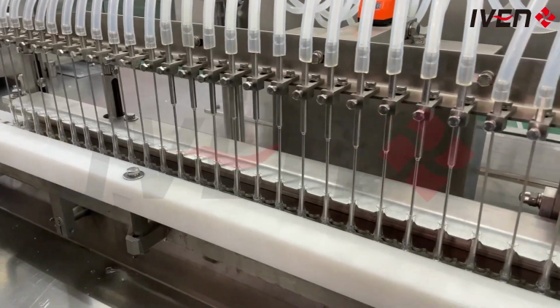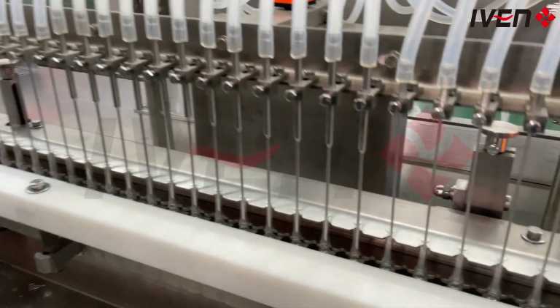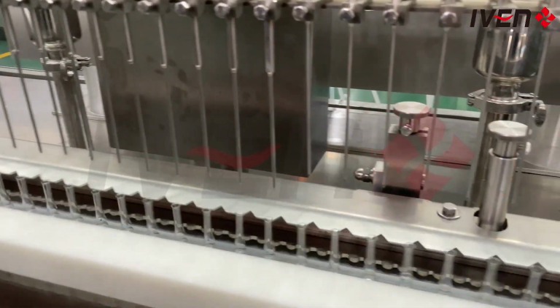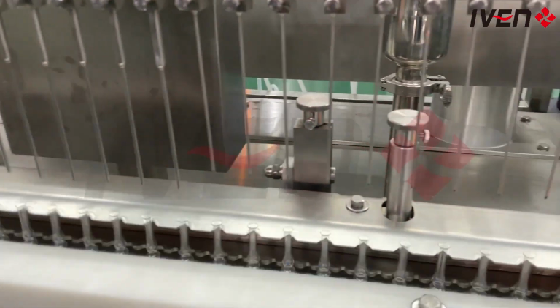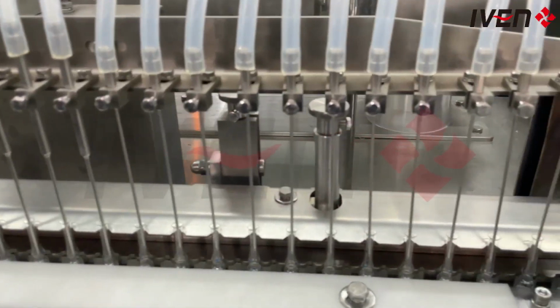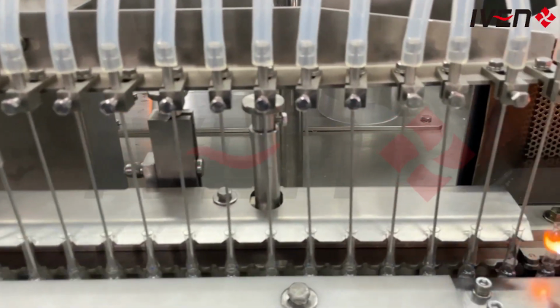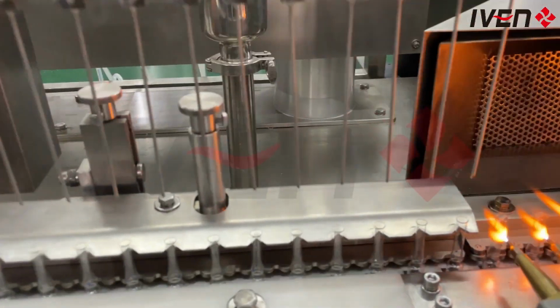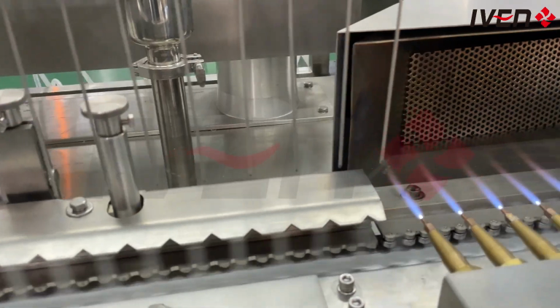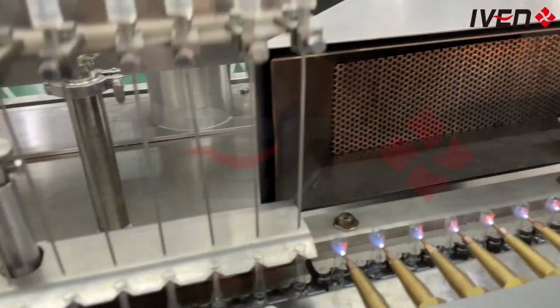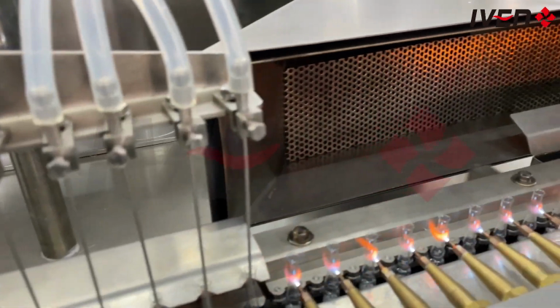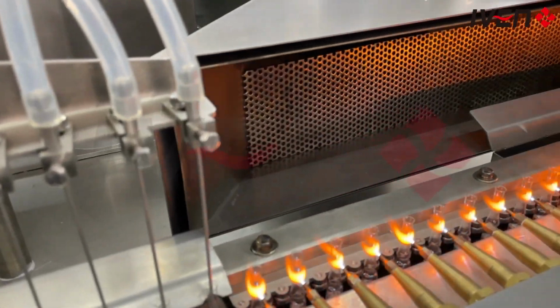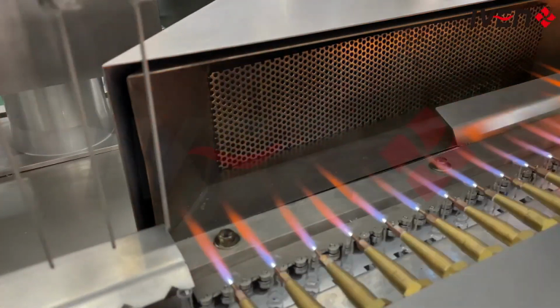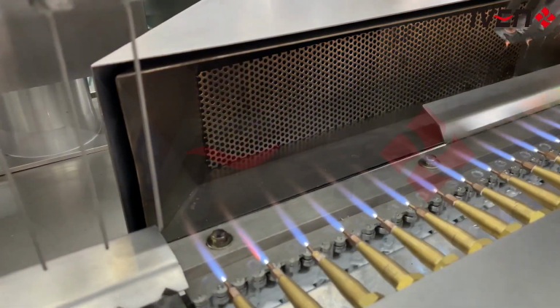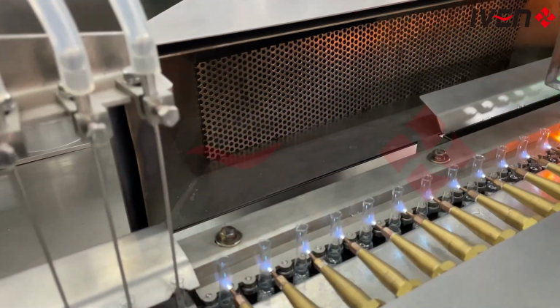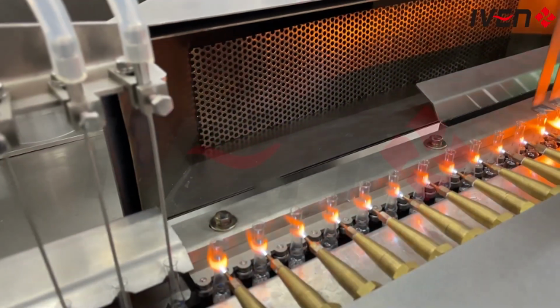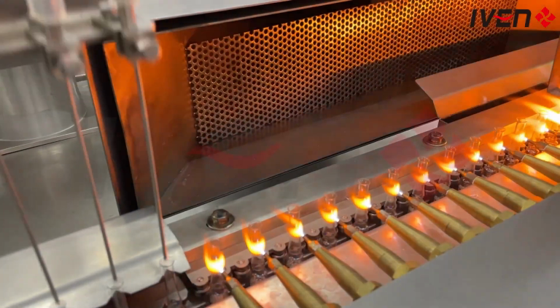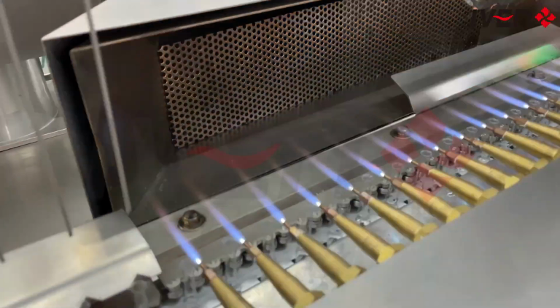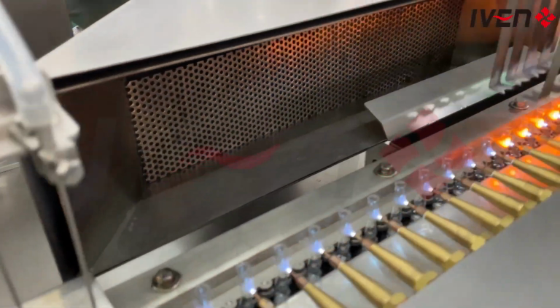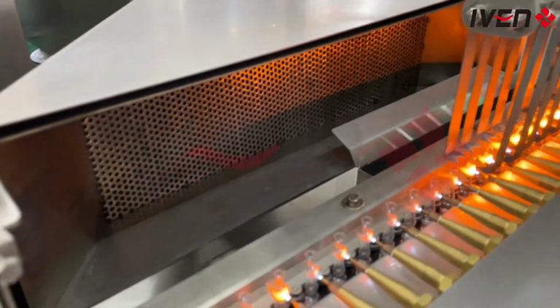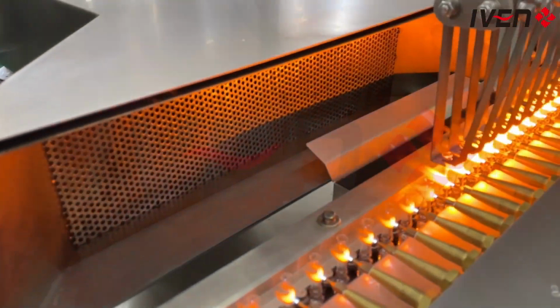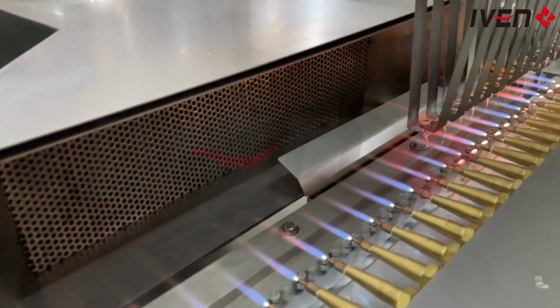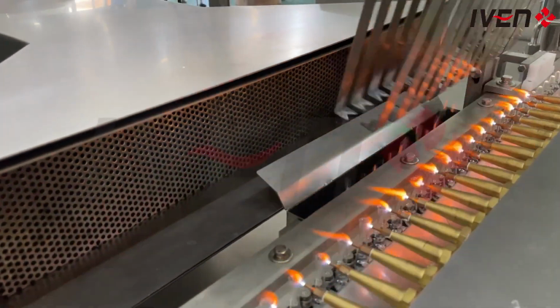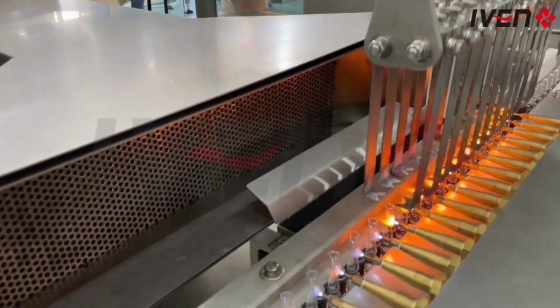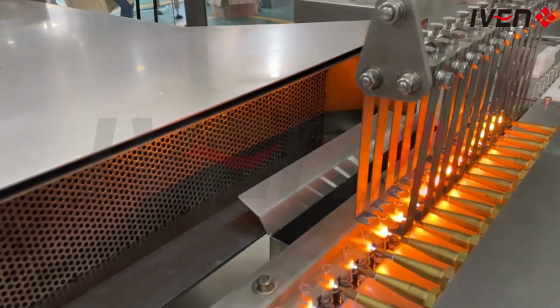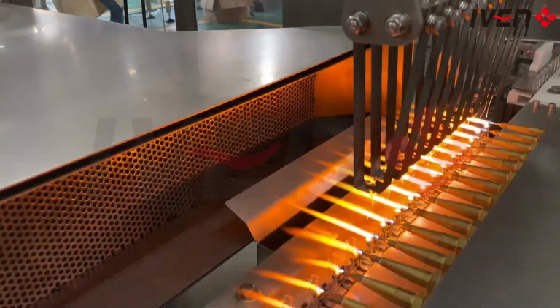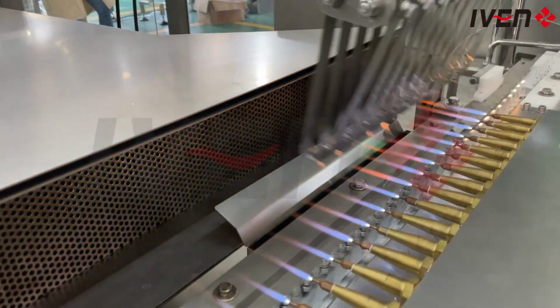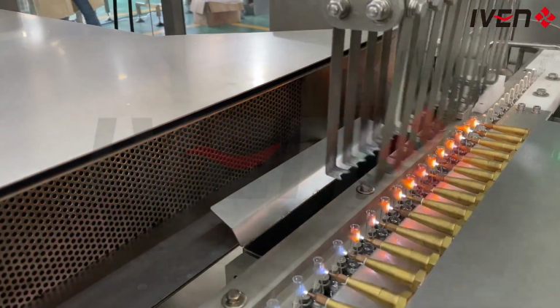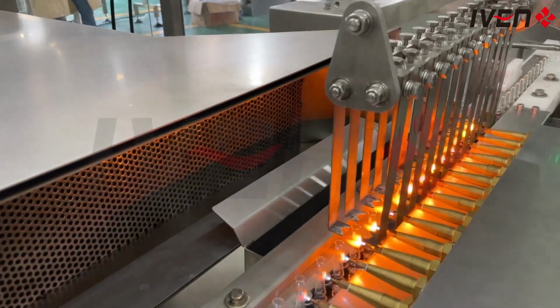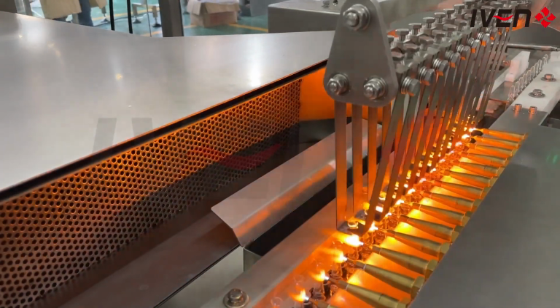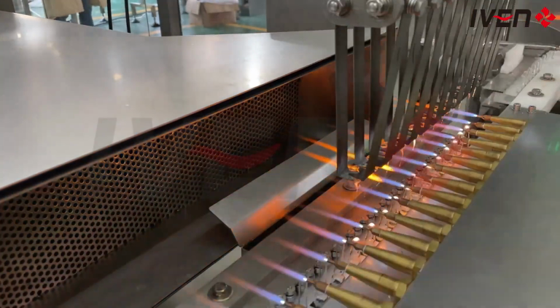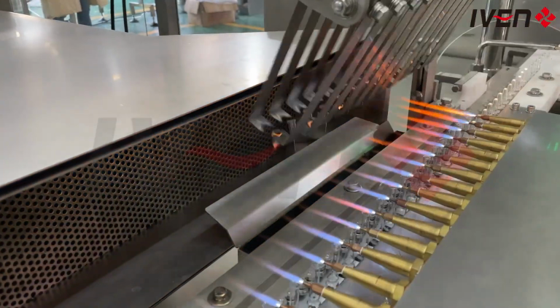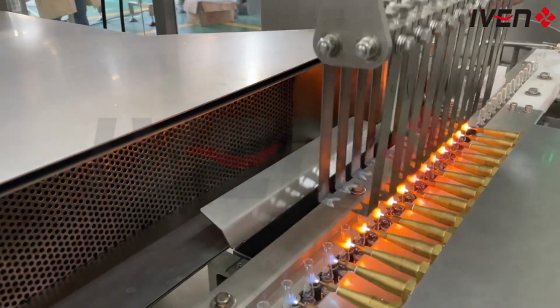This is Ivan's Ampoule Filling Production Line, which includes a vertical ultrasonic cleaning machine, an RSM Sterilization Dryer, and an AGF filling and sealing machine, which can work together or operate independently to flexibly respond to different production needs.